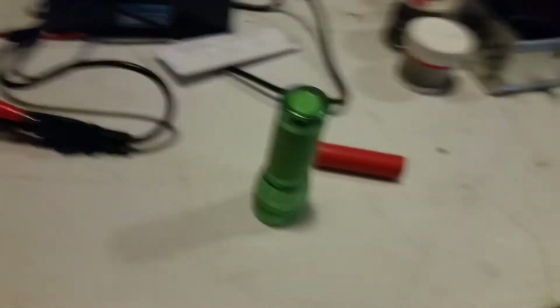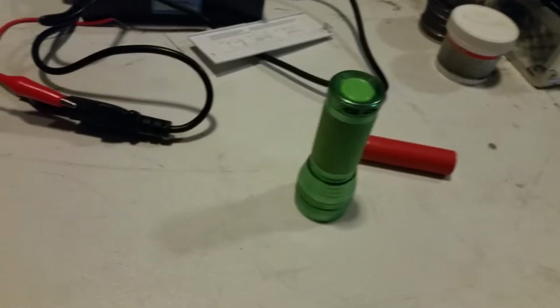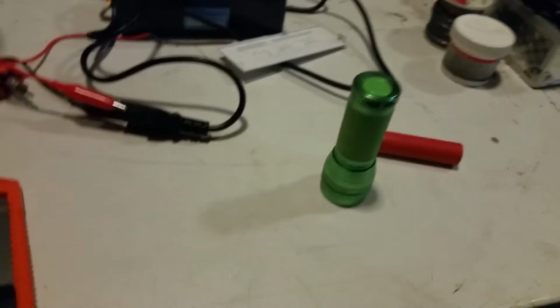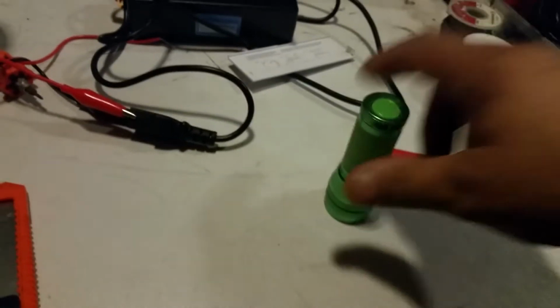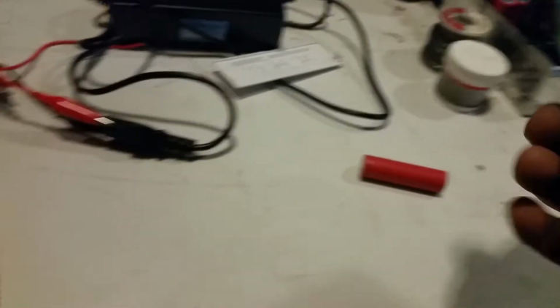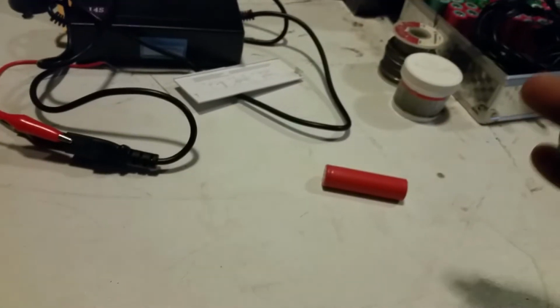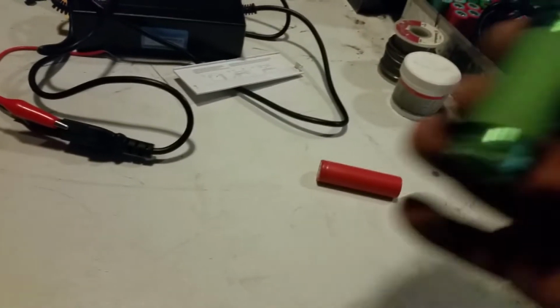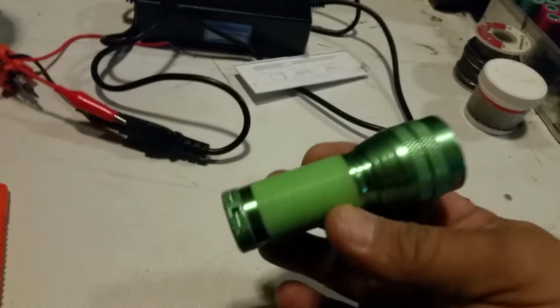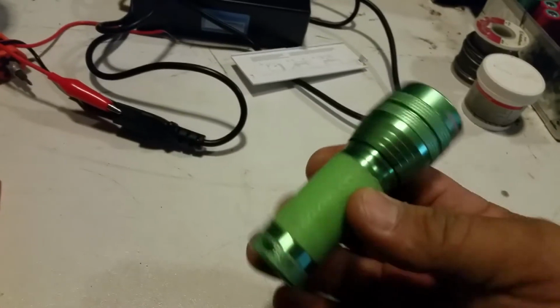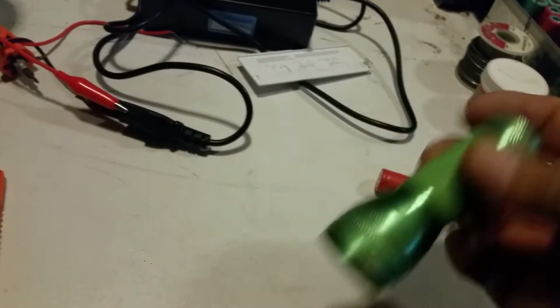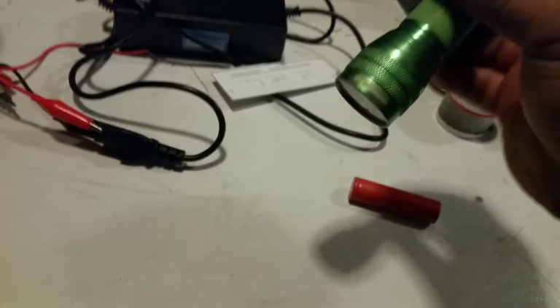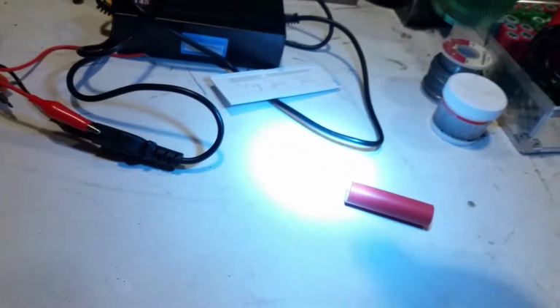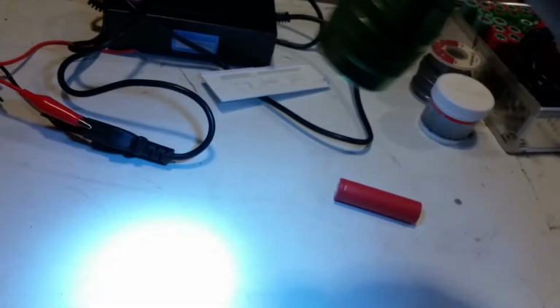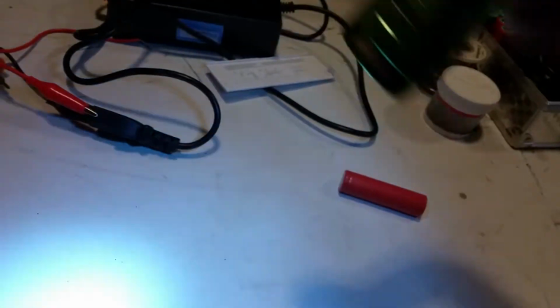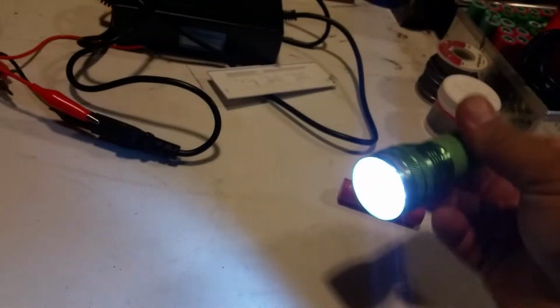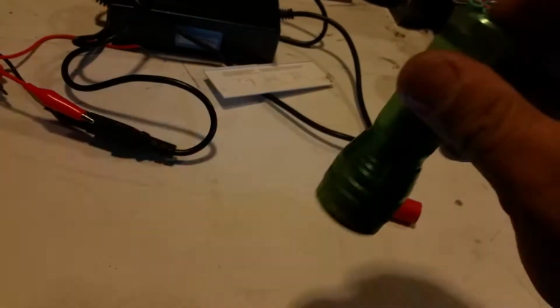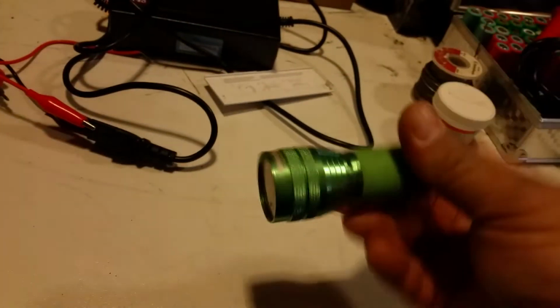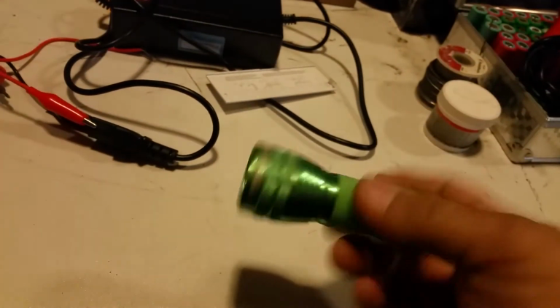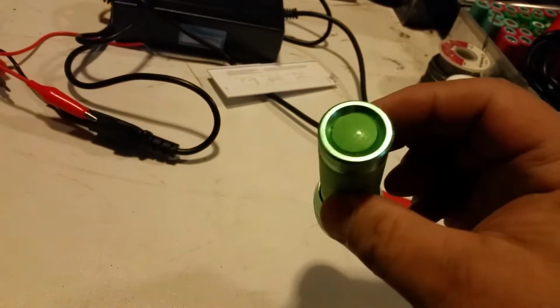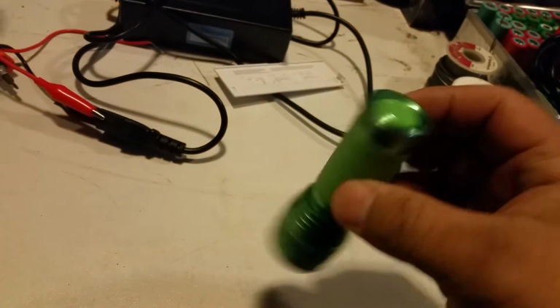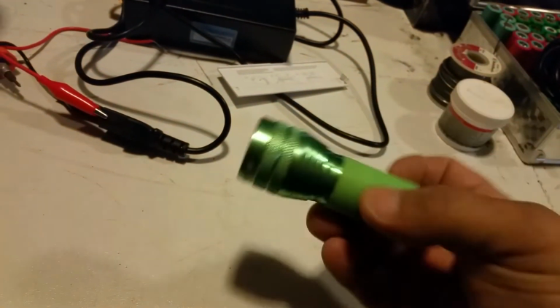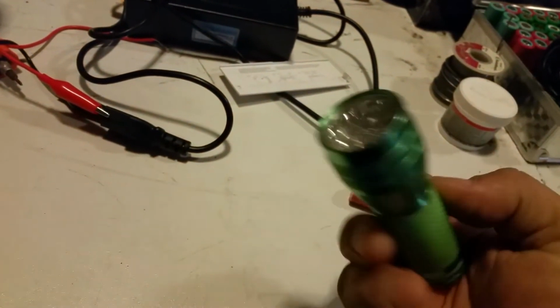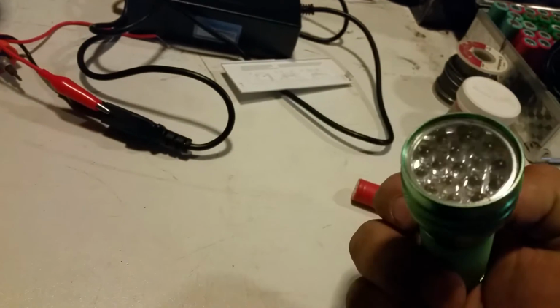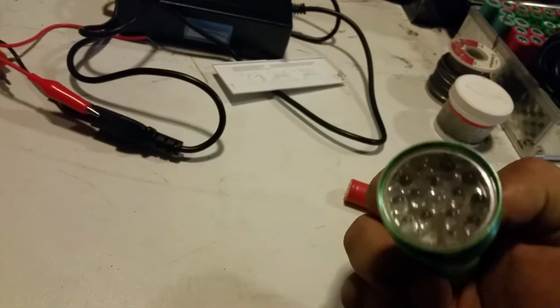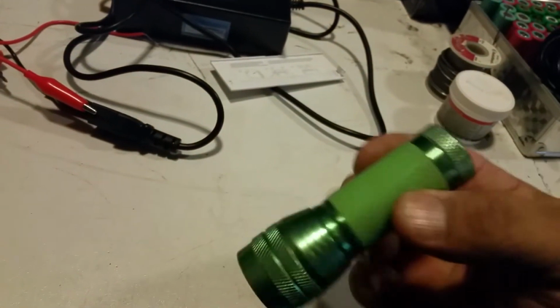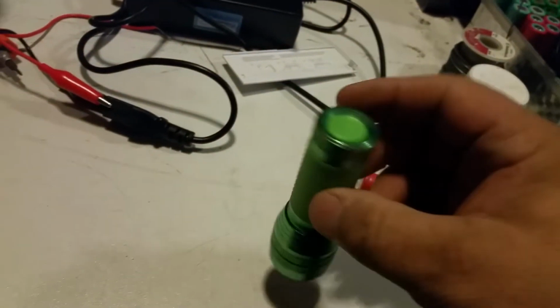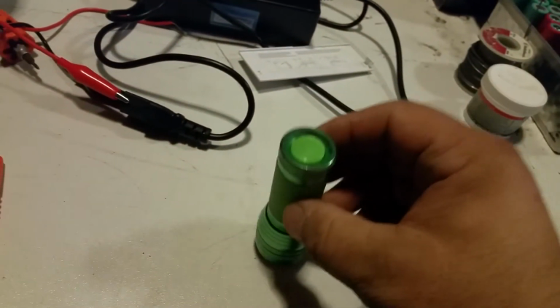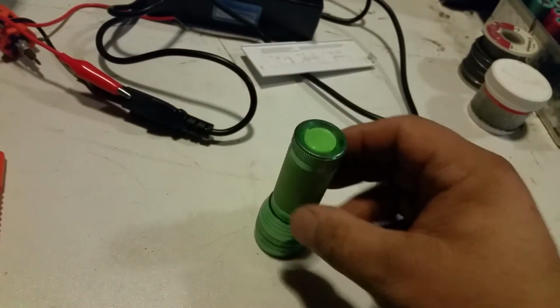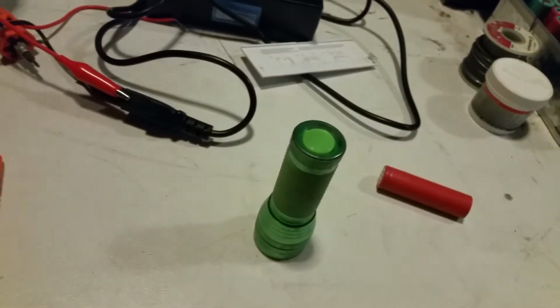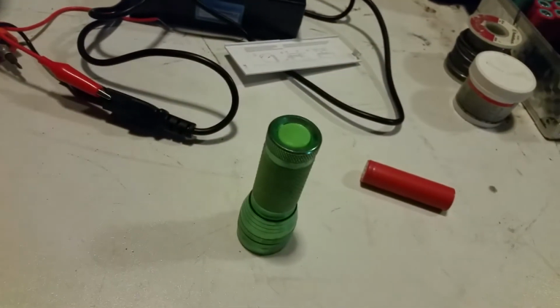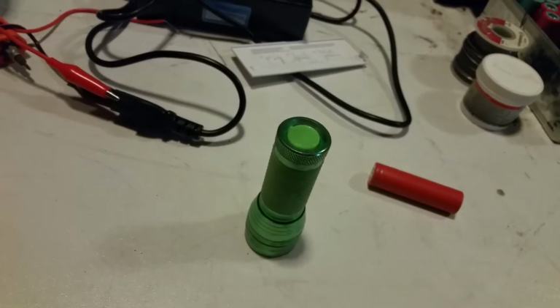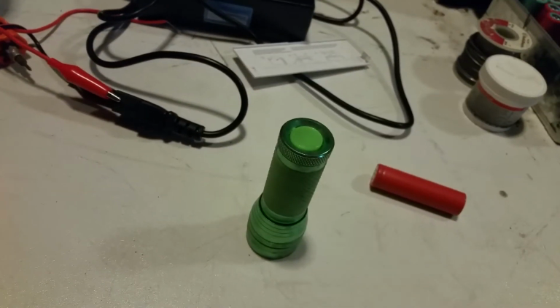Here's a nifty project you can try at home. I've got this little LED flashlight here, and it takes three AAA batteries. I'll open it up for you.